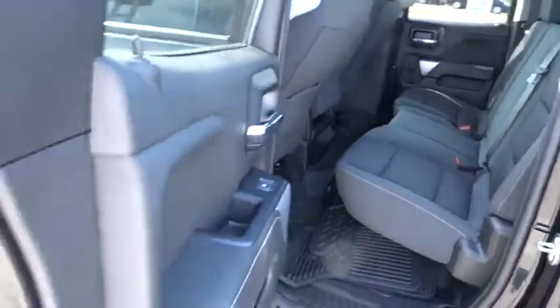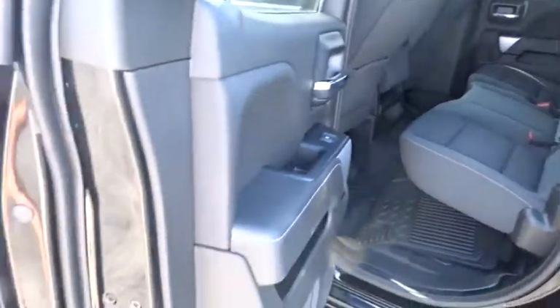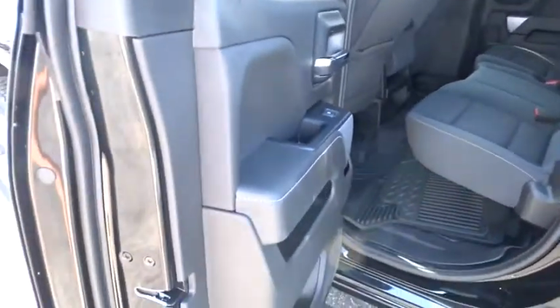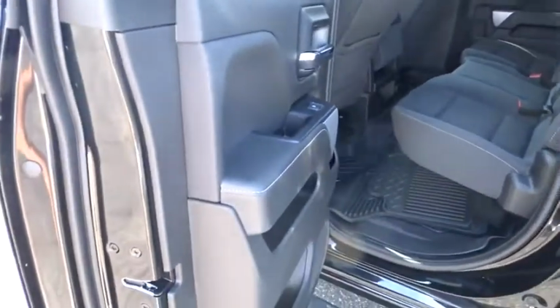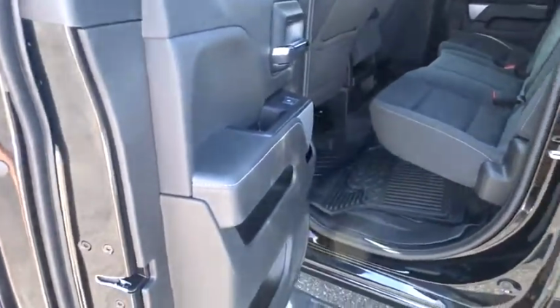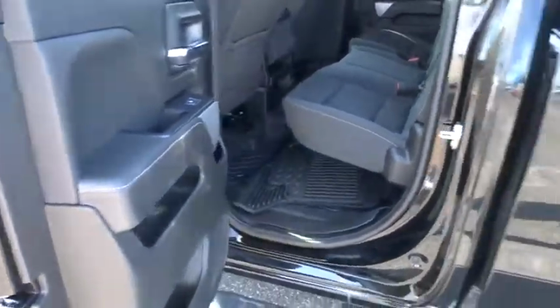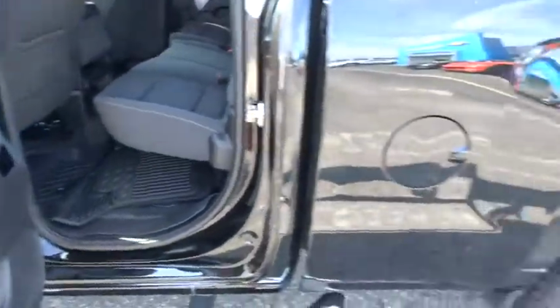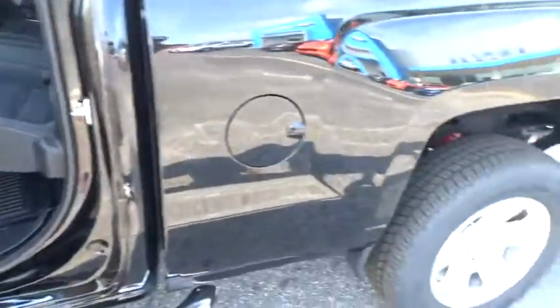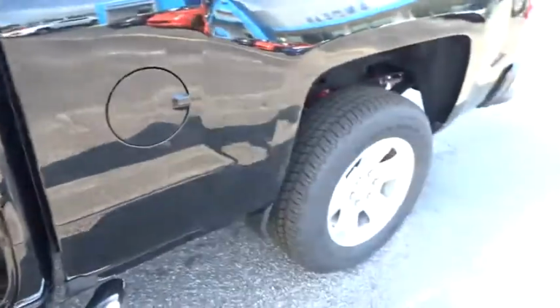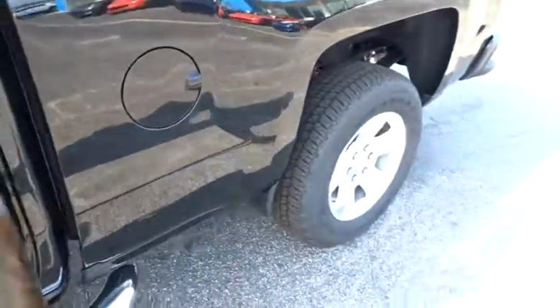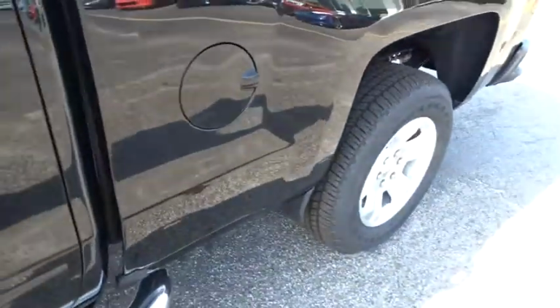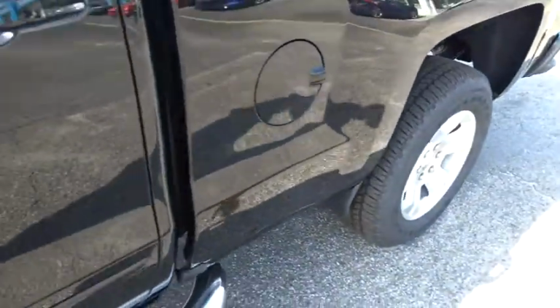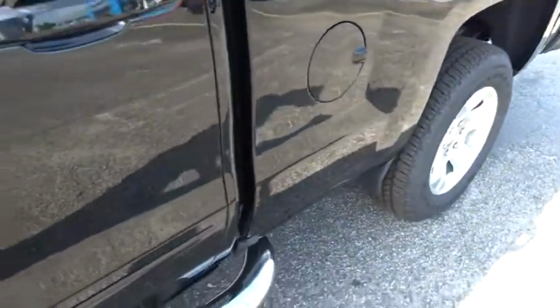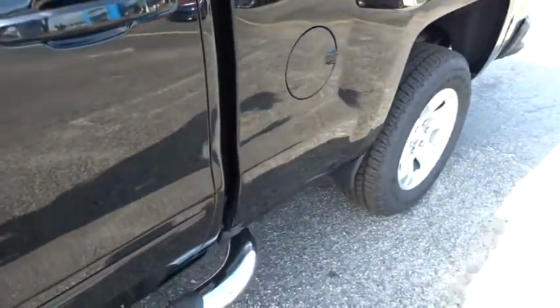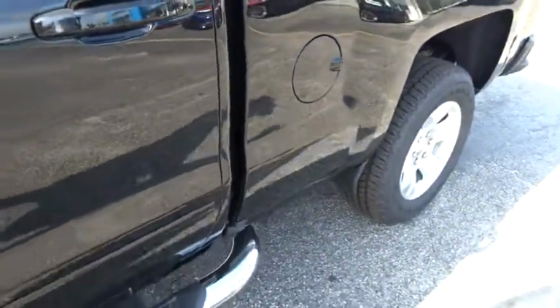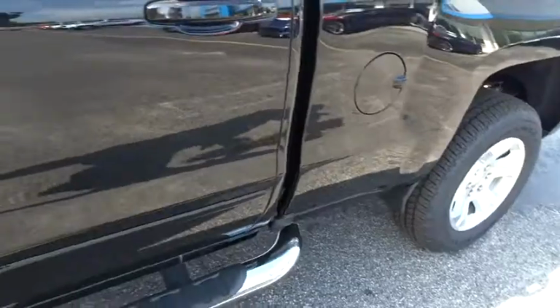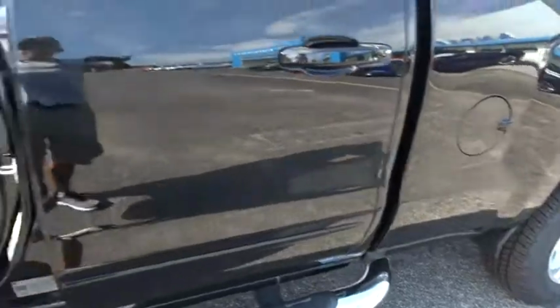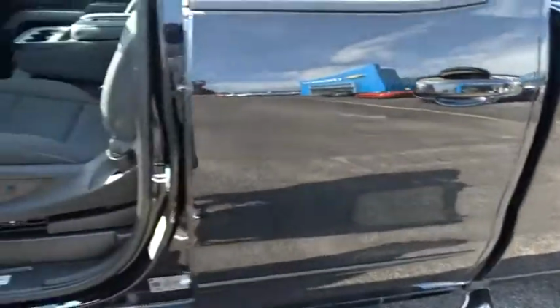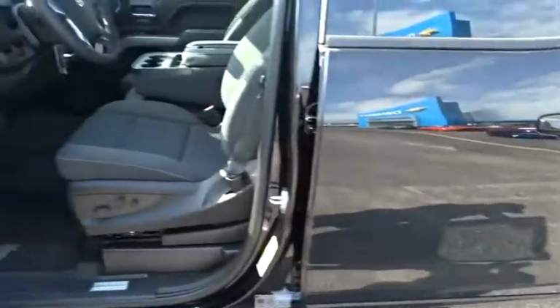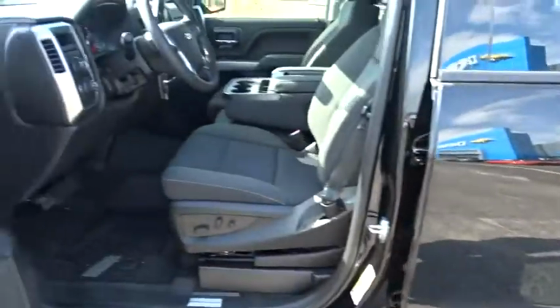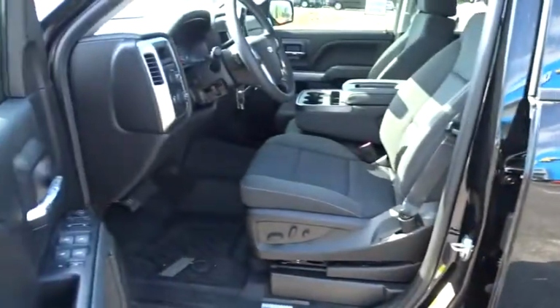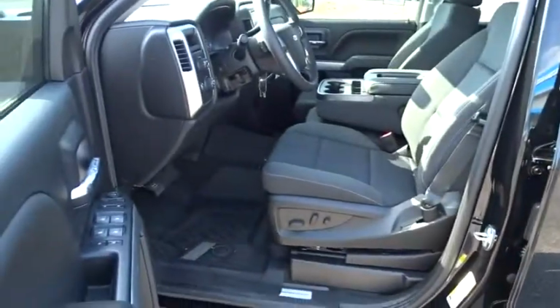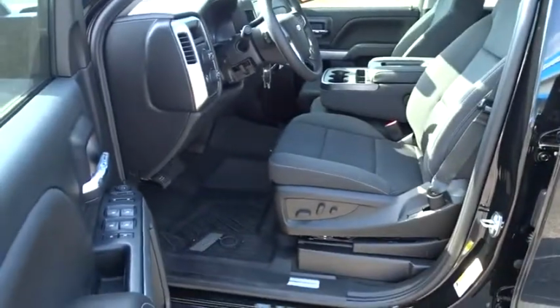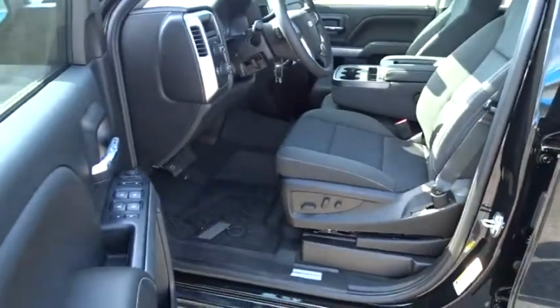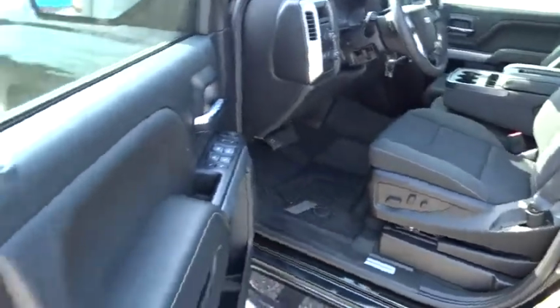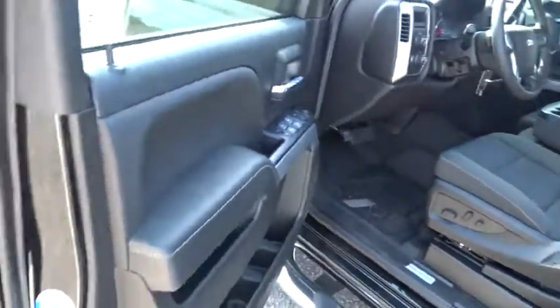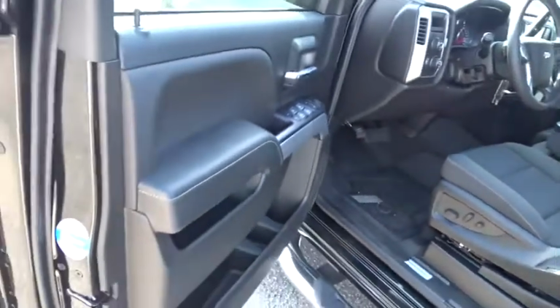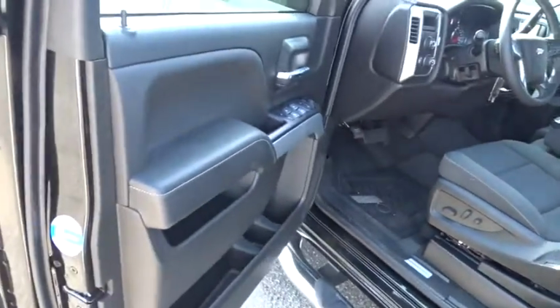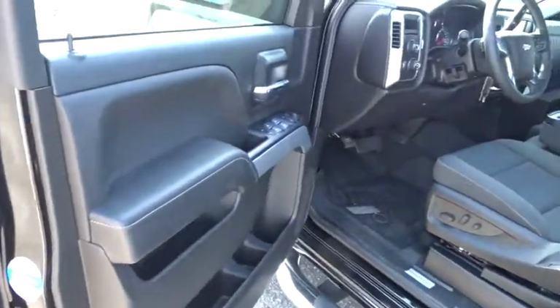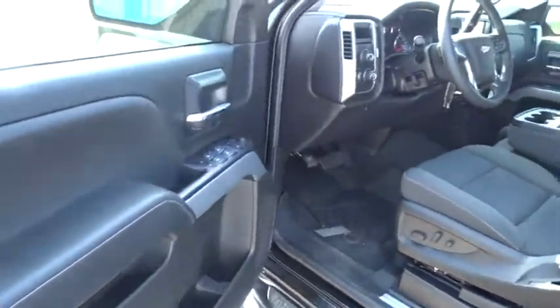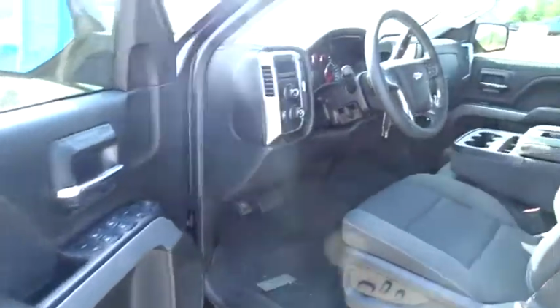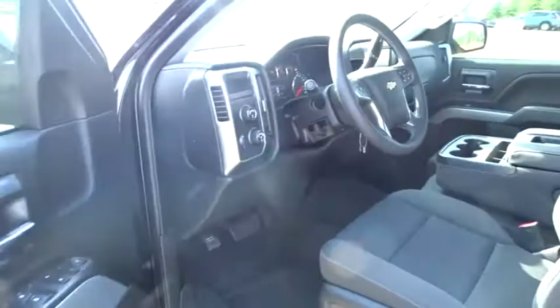Power steering, four-wheel drive, cruise control, aluminum wheels, four-wheel disc brakes, floor mats, AM FM stereo radio, power windows, CD player.